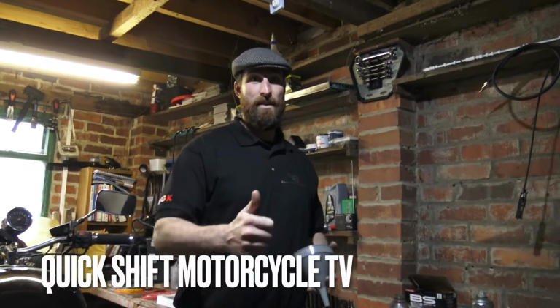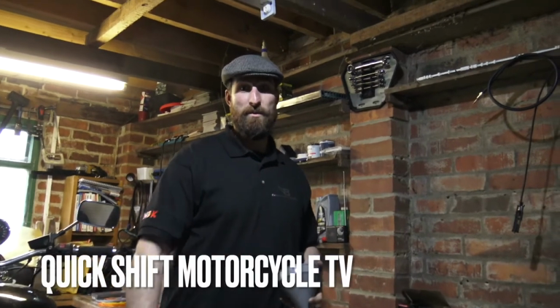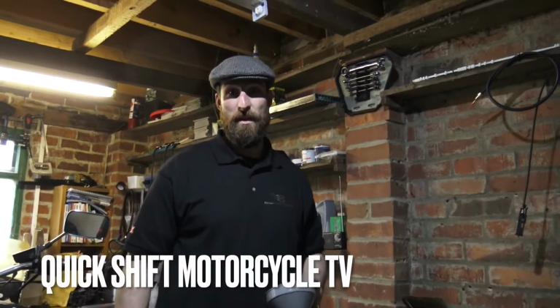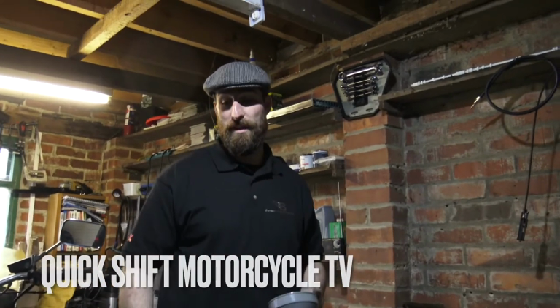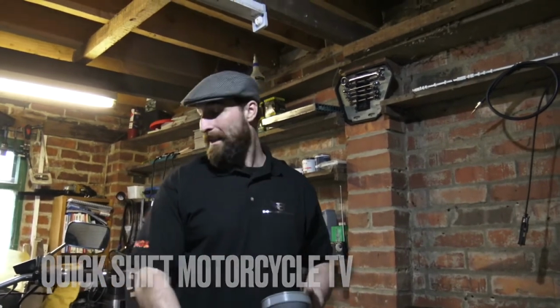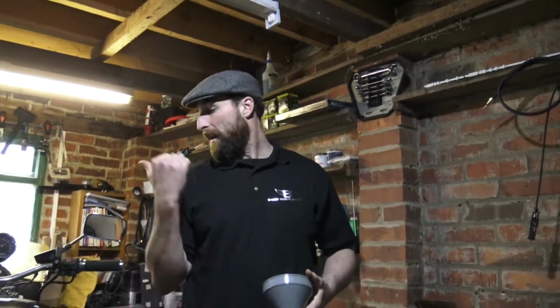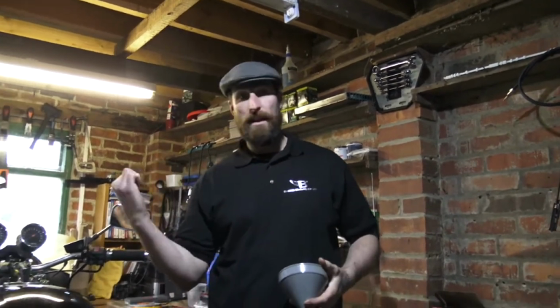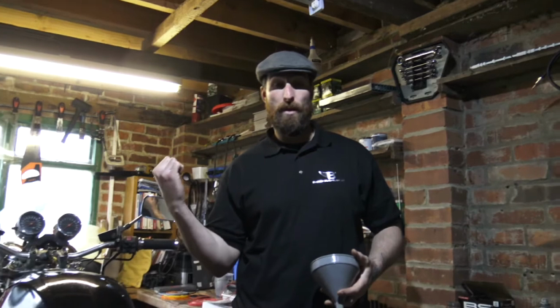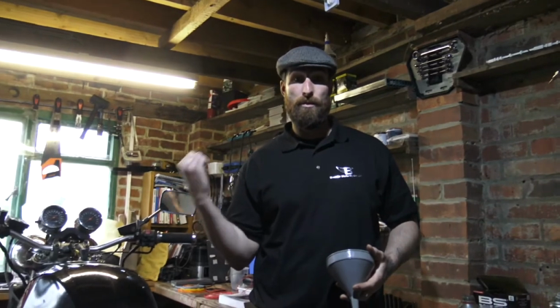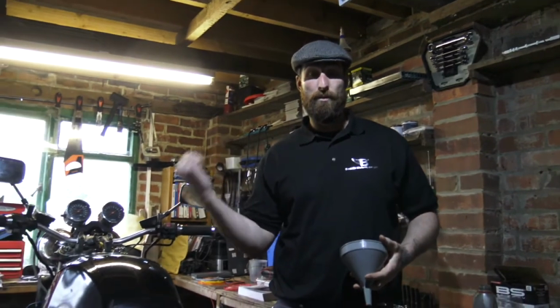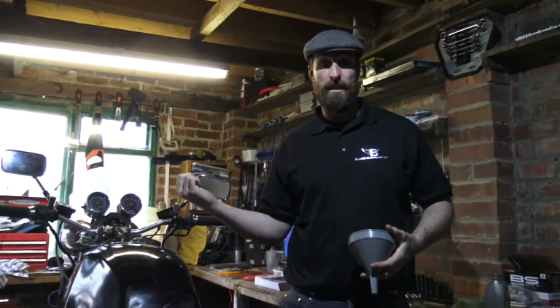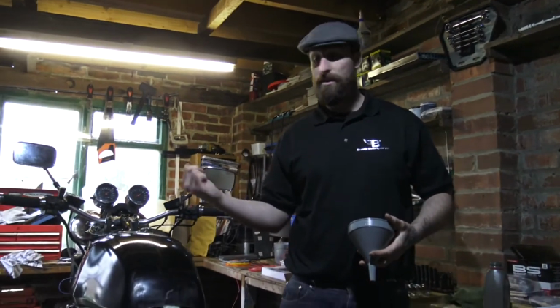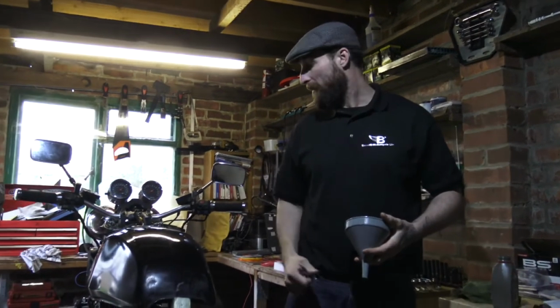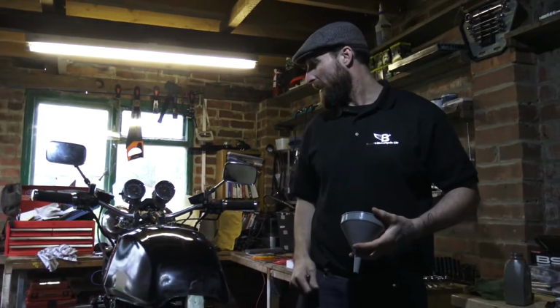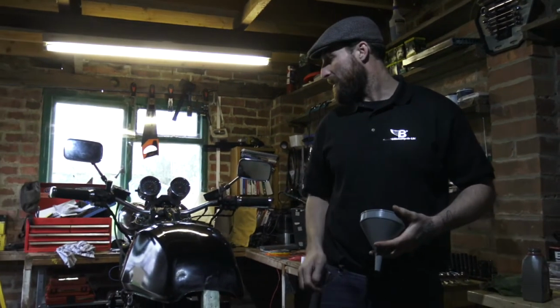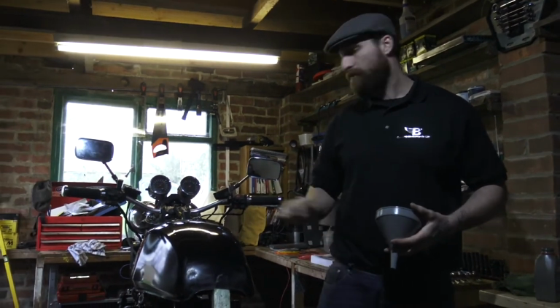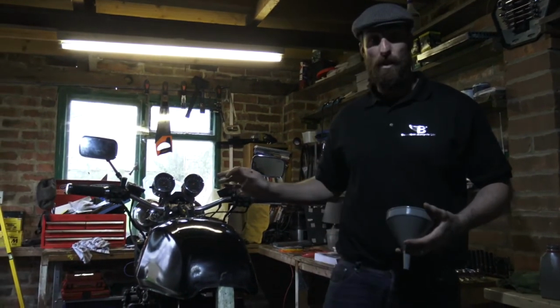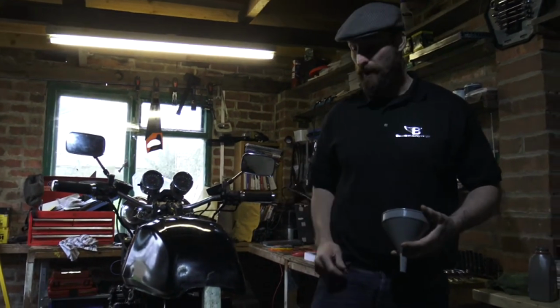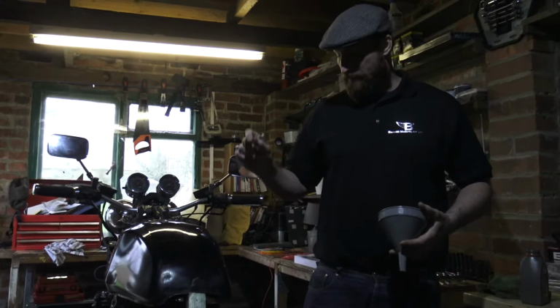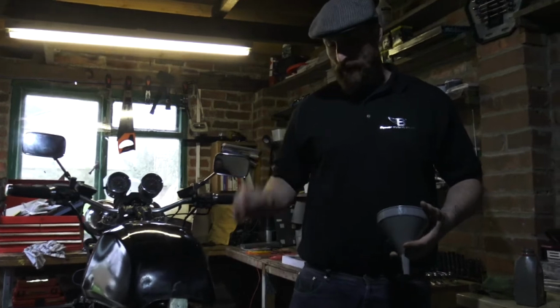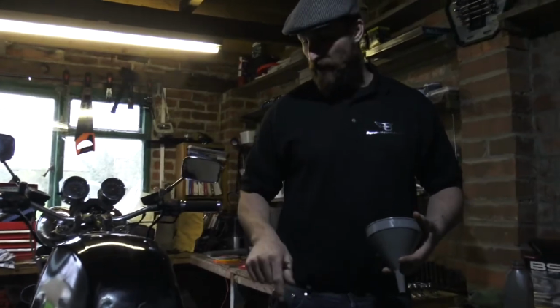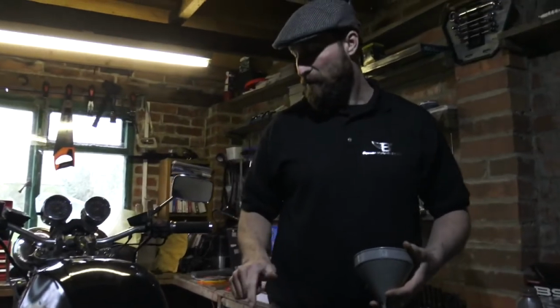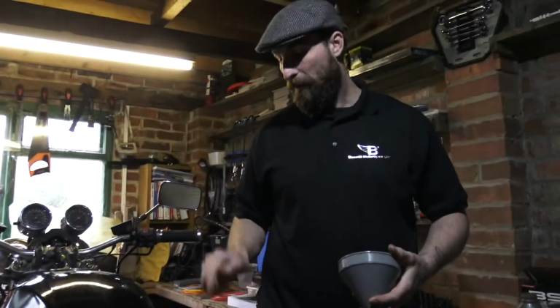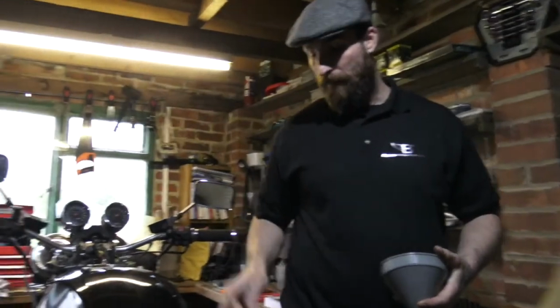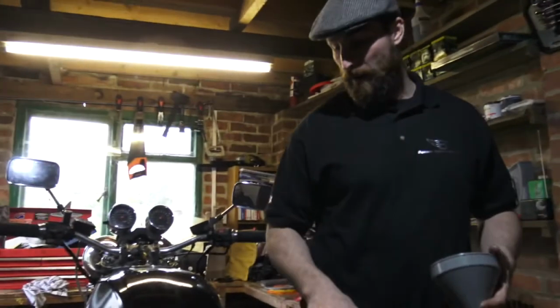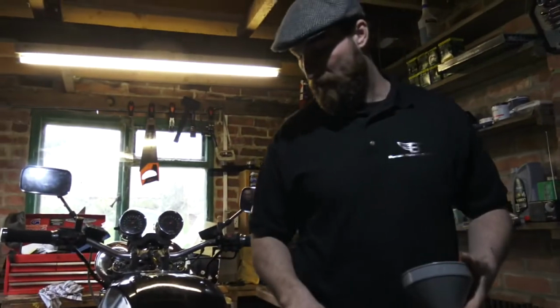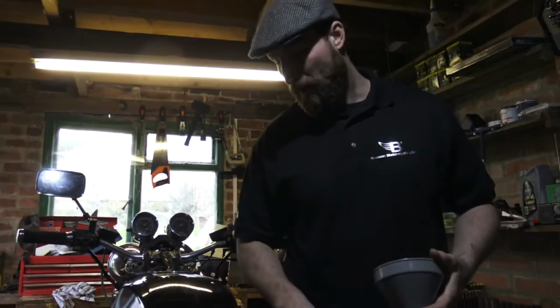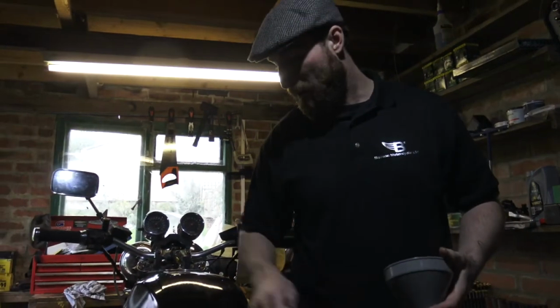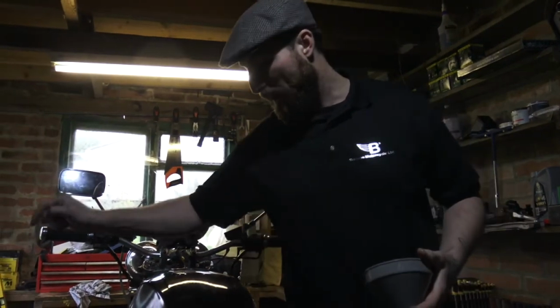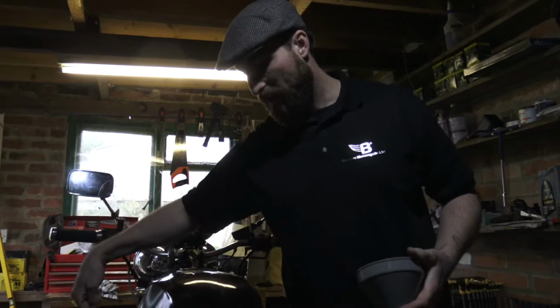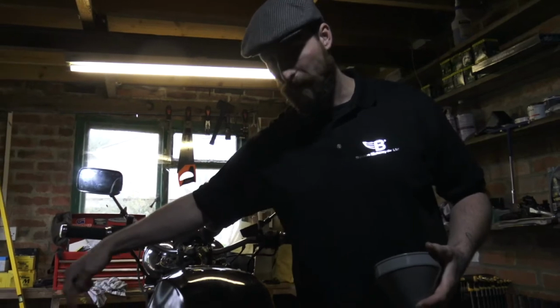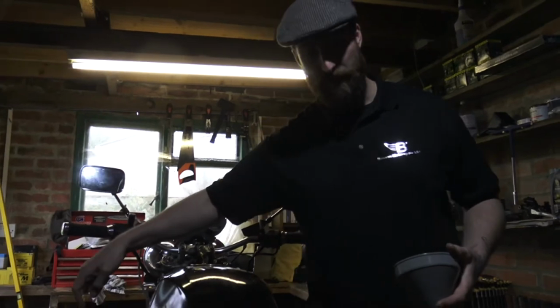Hi and welcome to QuickShift Motorcycle TV. Today in my workshop we've got the old GSX 1100 from the 1980s that we've just rebuilt a wiring loom on it. We need to just finish this job off with a brake fluid flush and a clutch fluid flush.